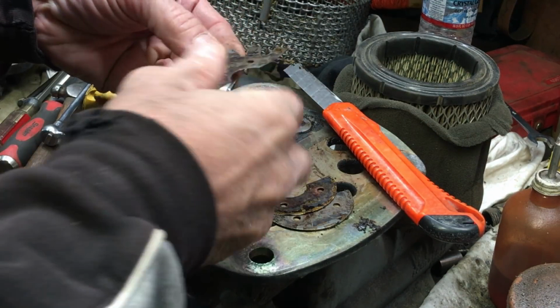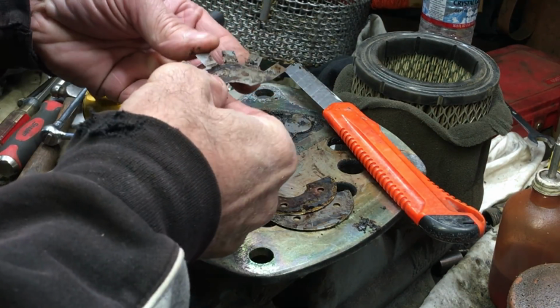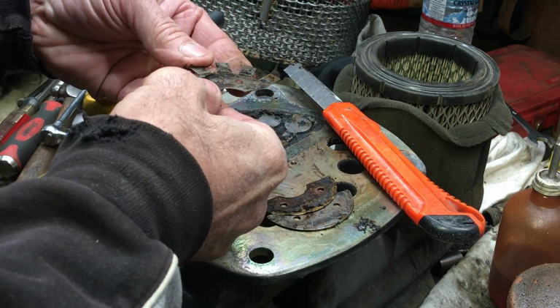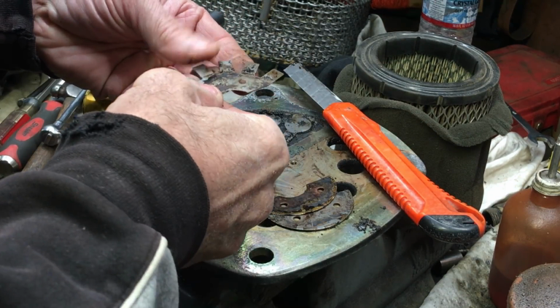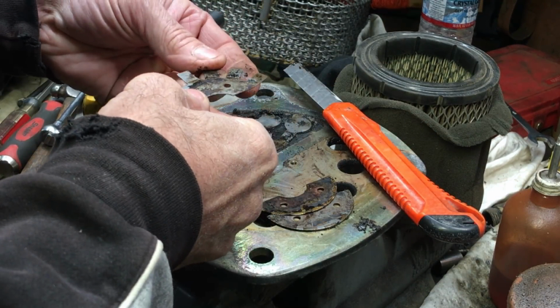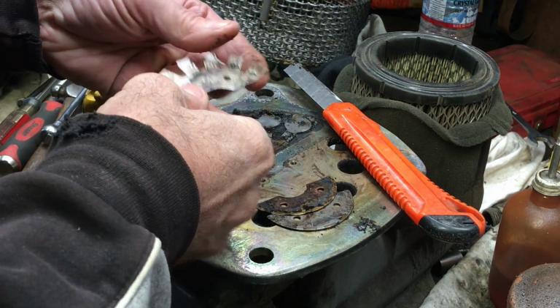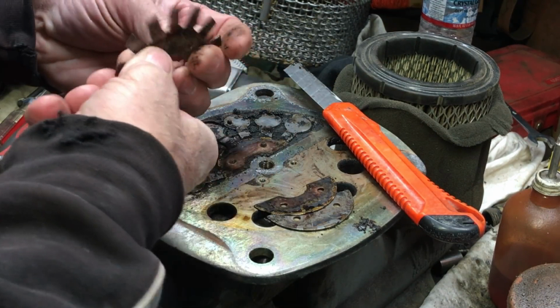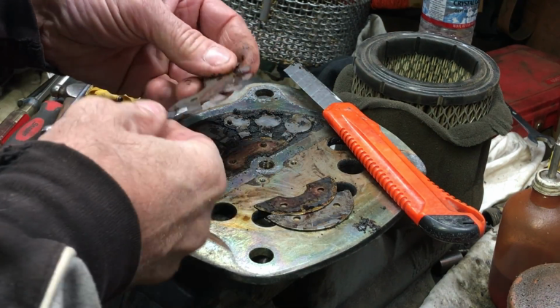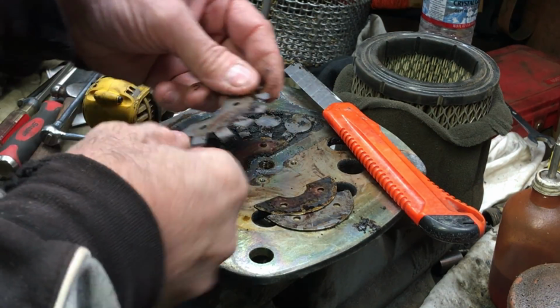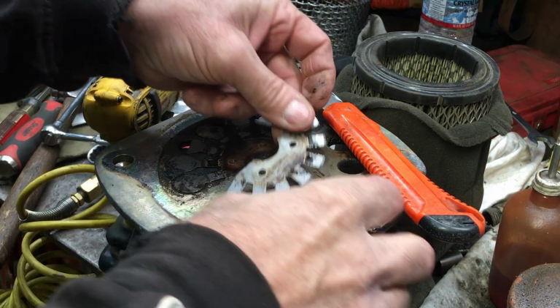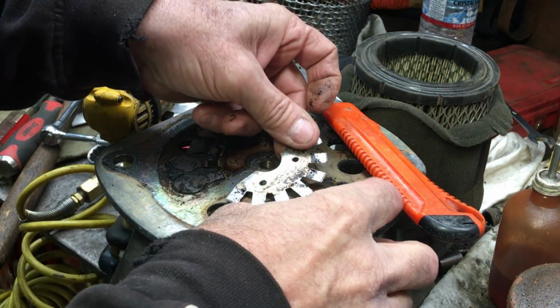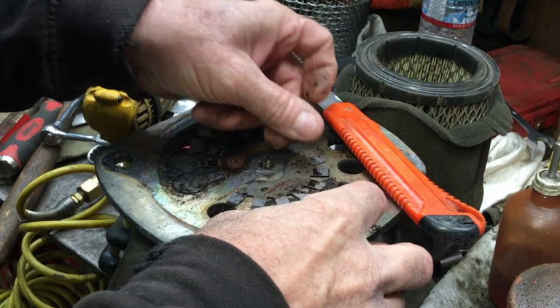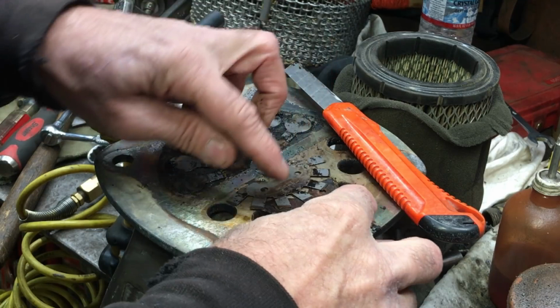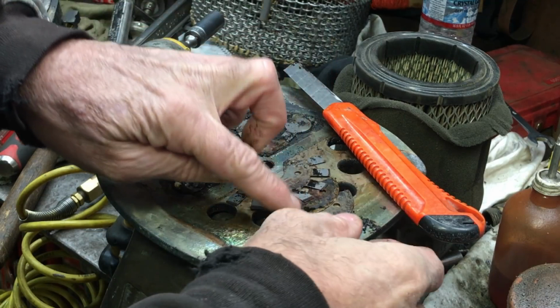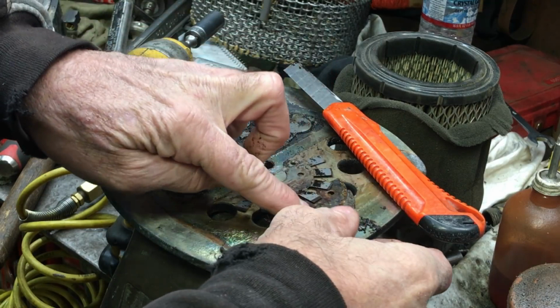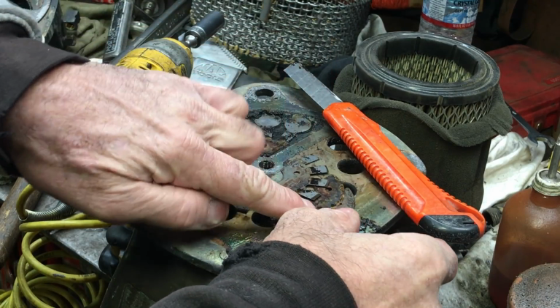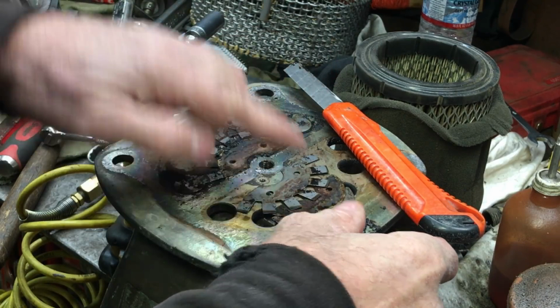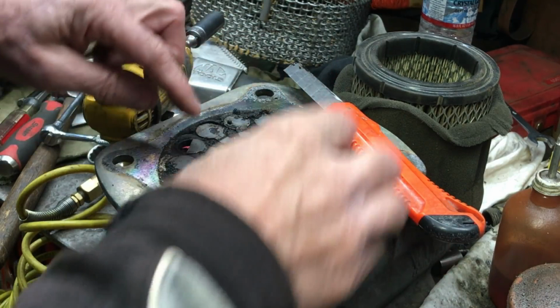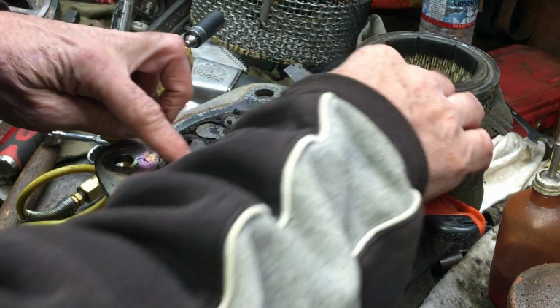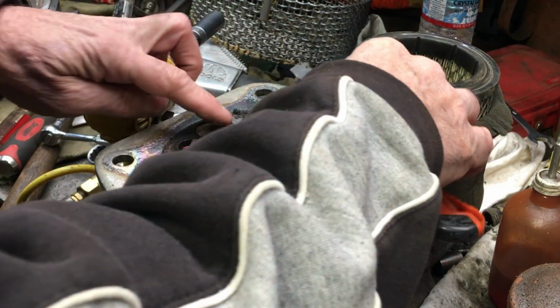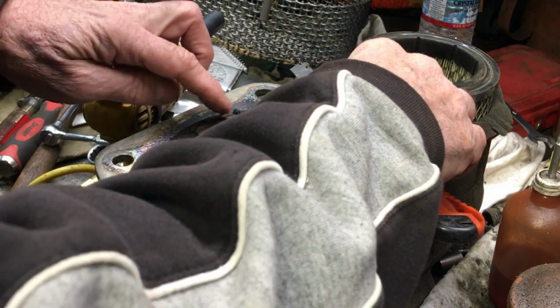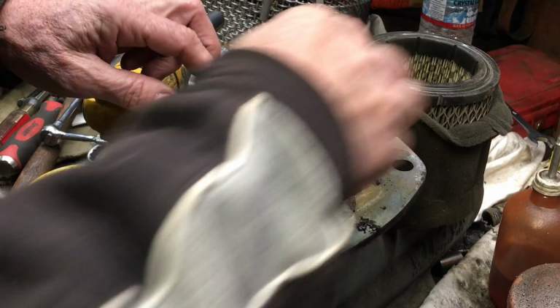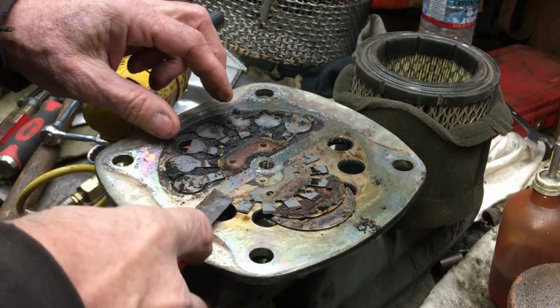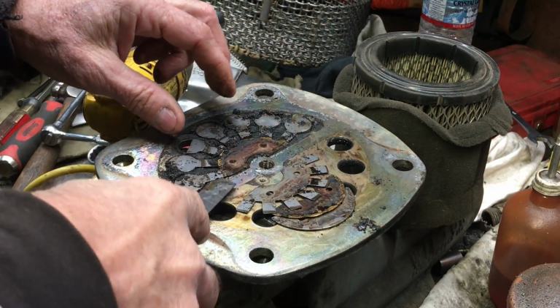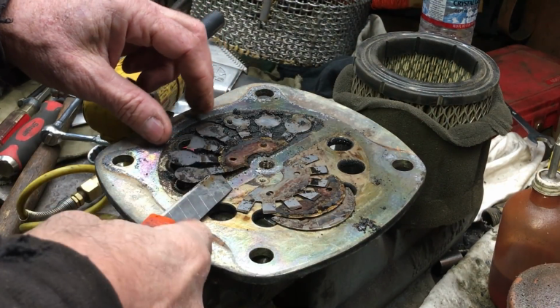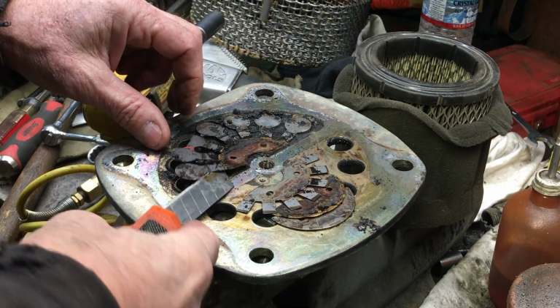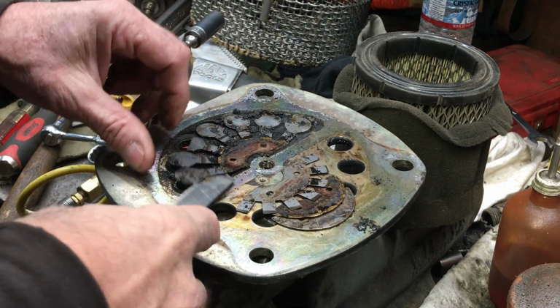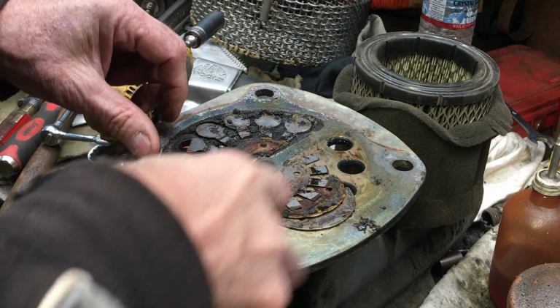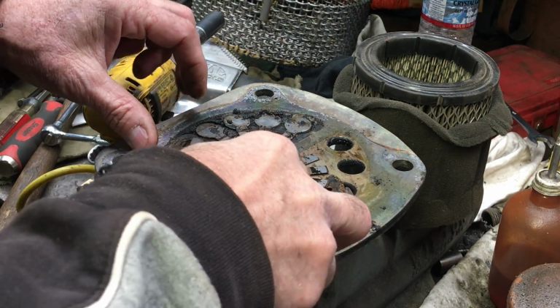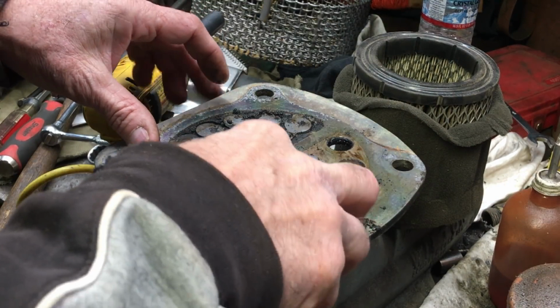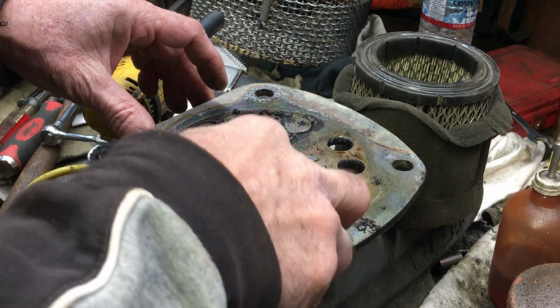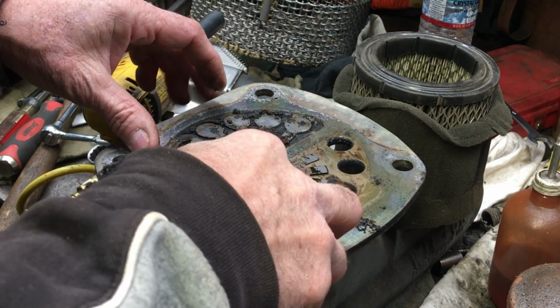These little fingers here, all they do is just give a little bit more pressure when they go up against the main reed valves. Just help them stay closed a little bit better.